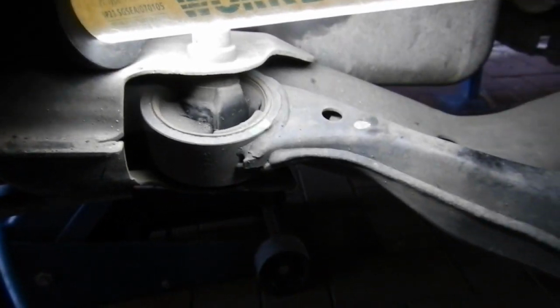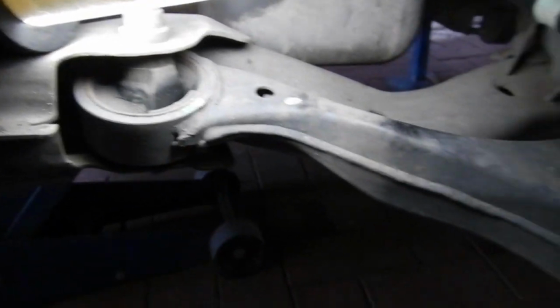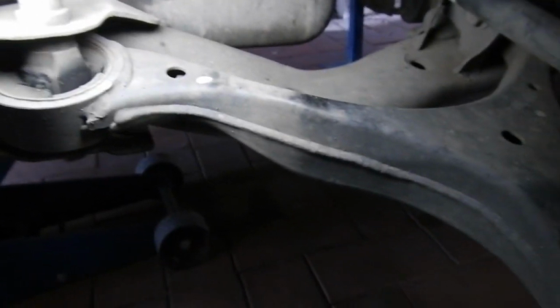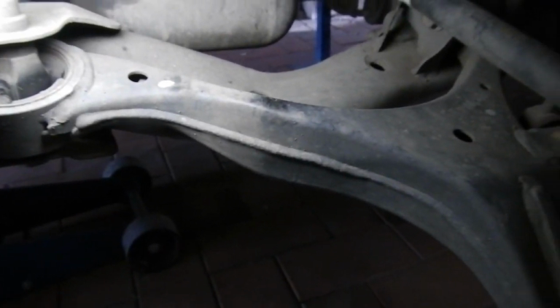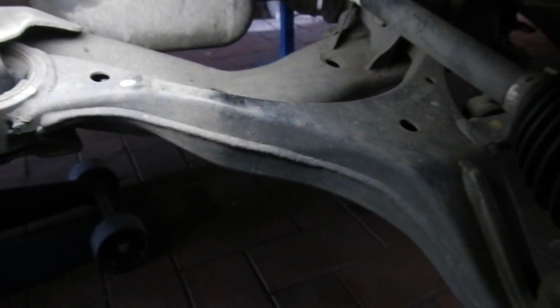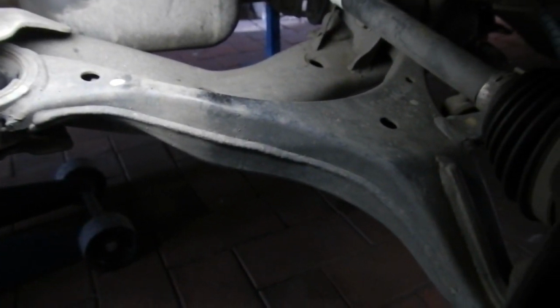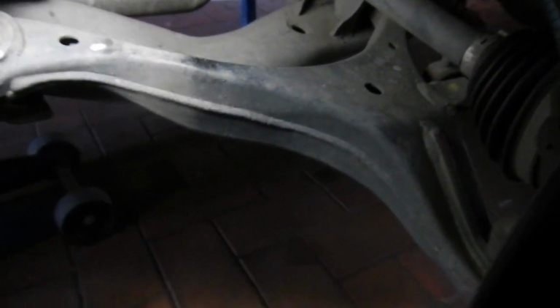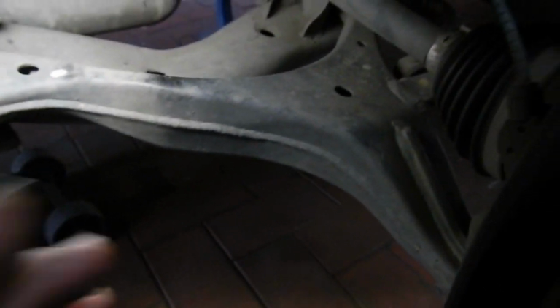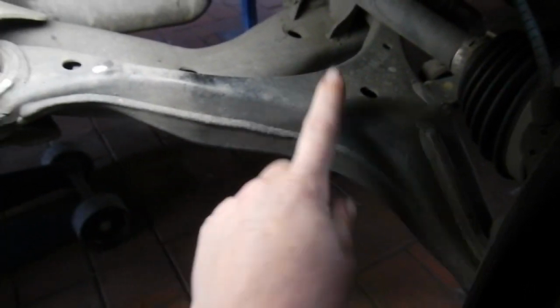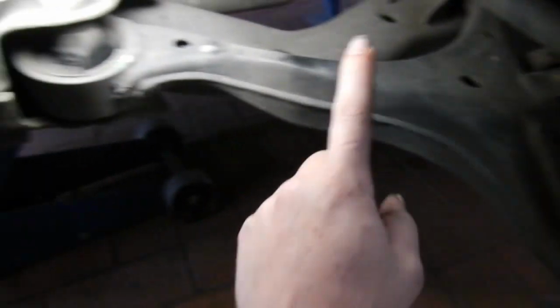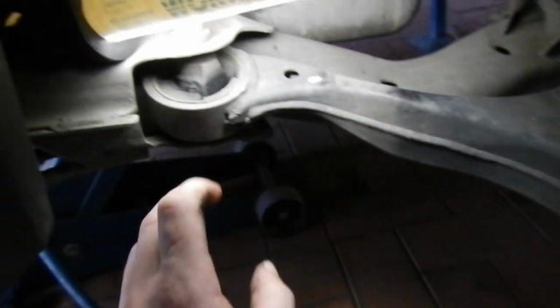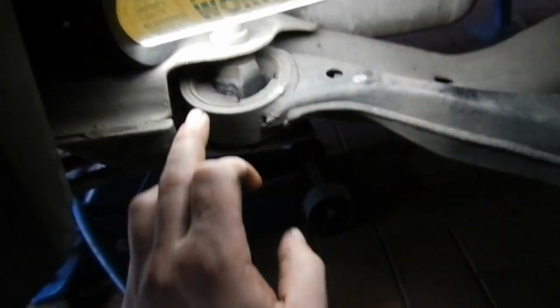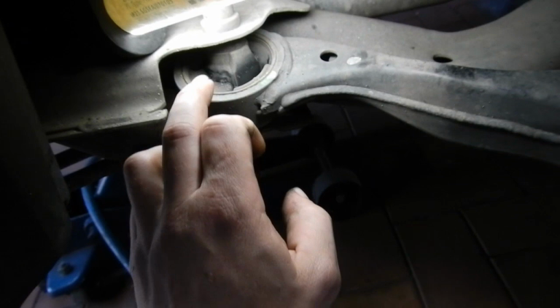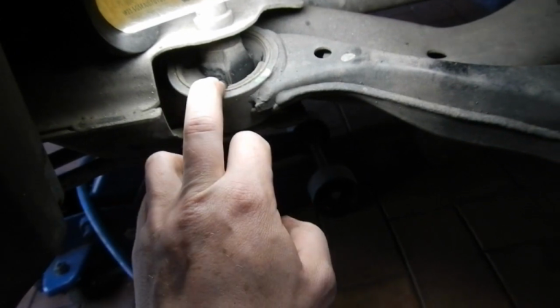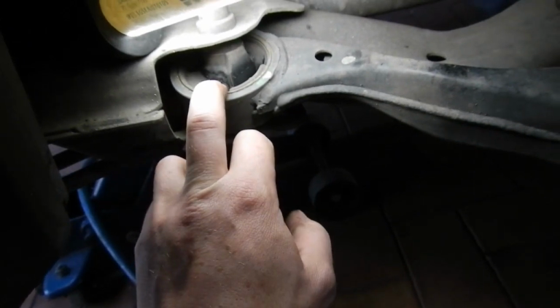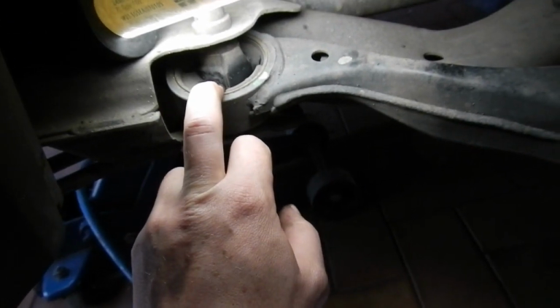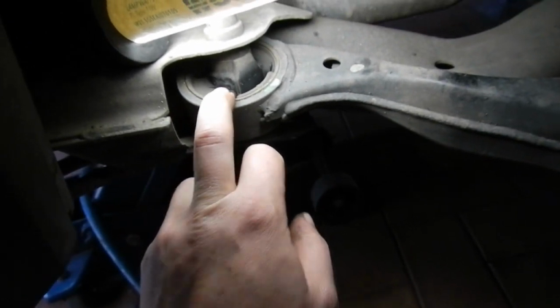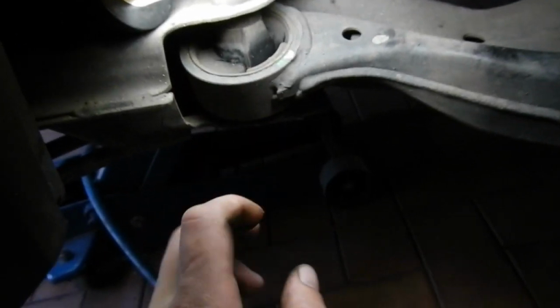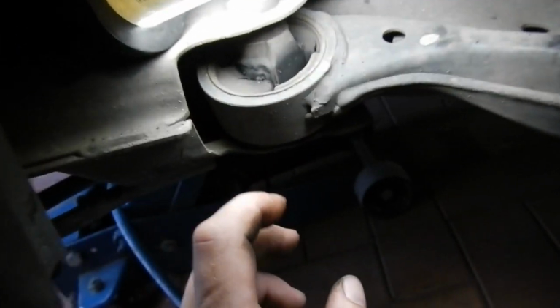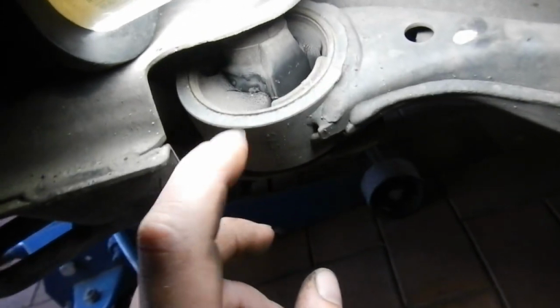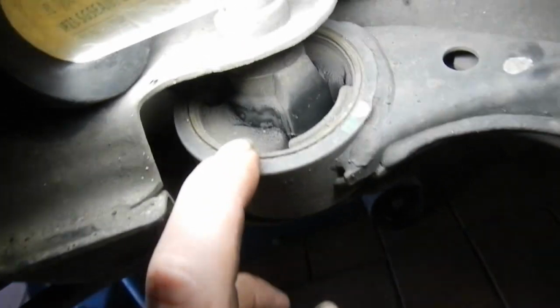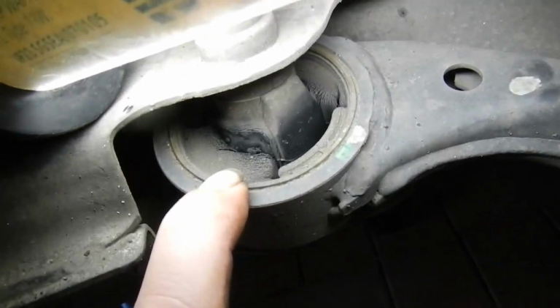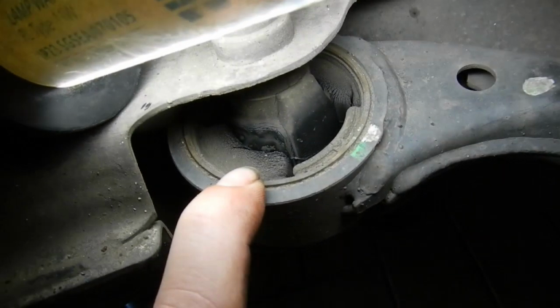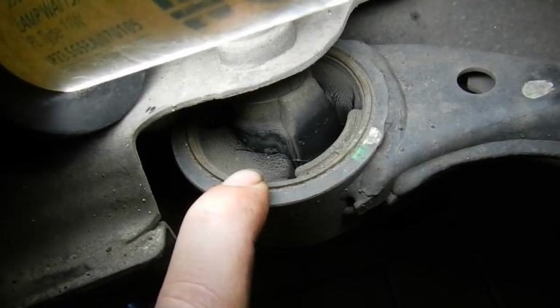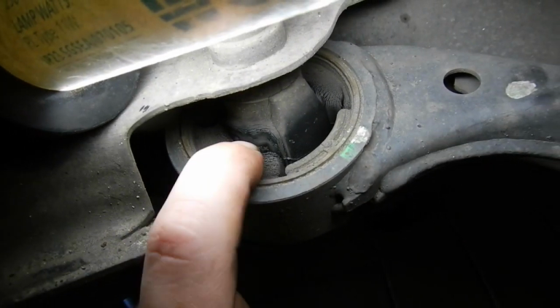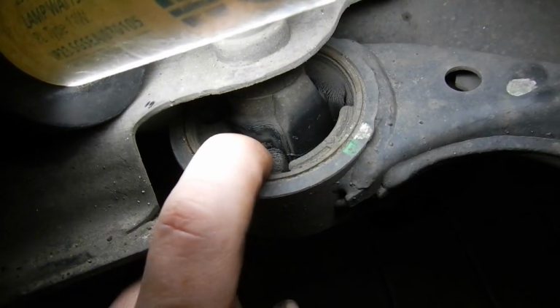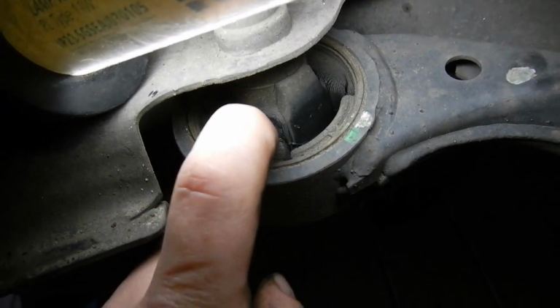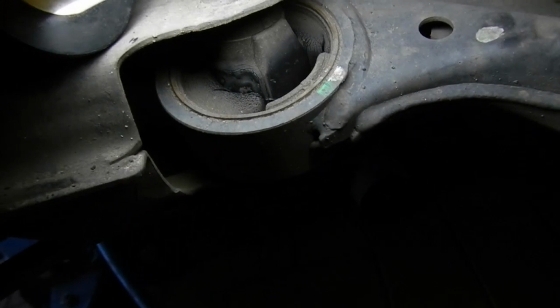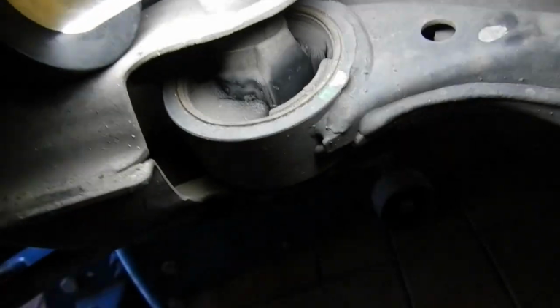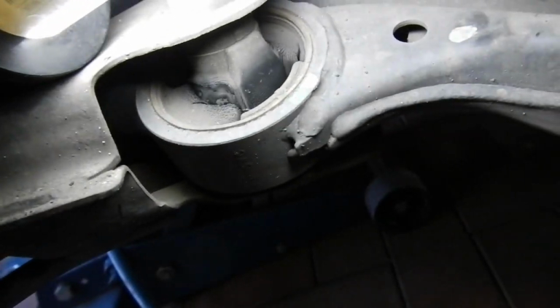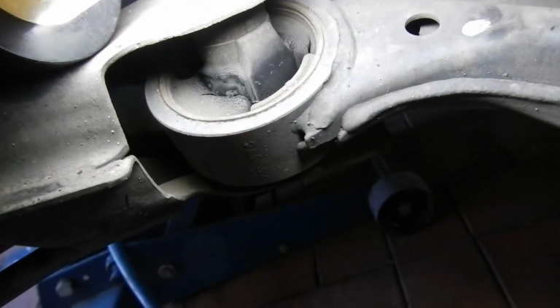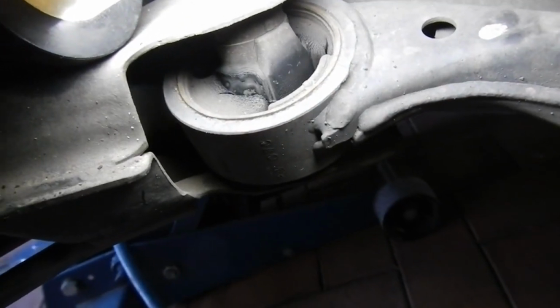The next job on this vehicle is doing the lower control arm front bushes. Because as we can all see, they're torn quite badly — absolutely routed.